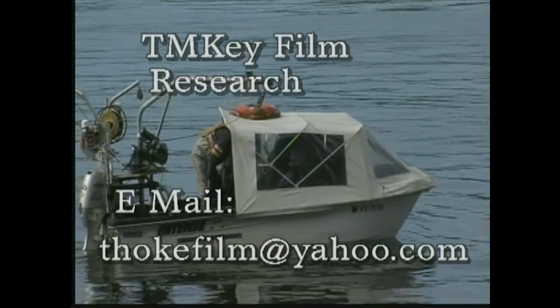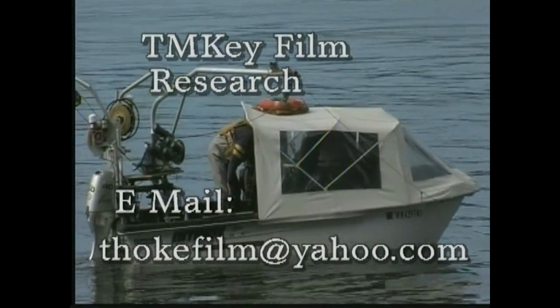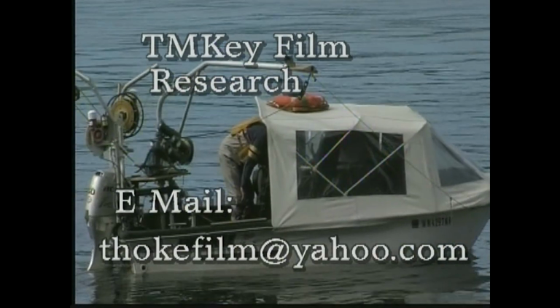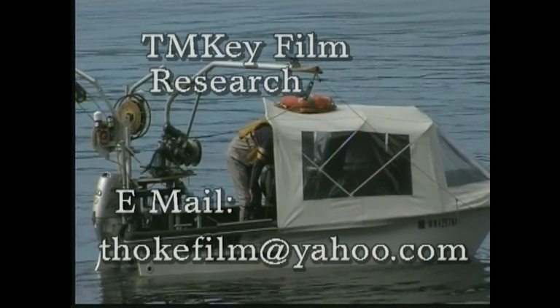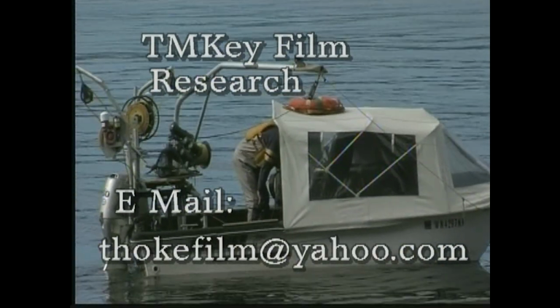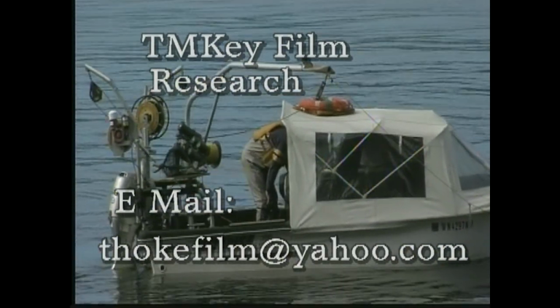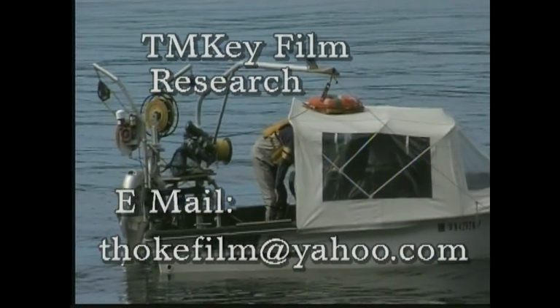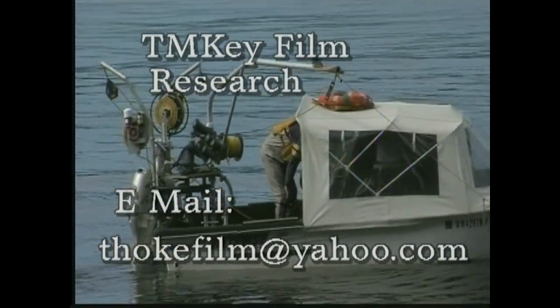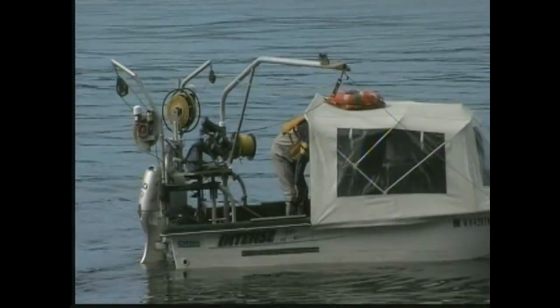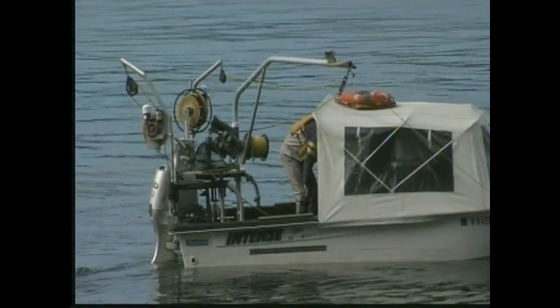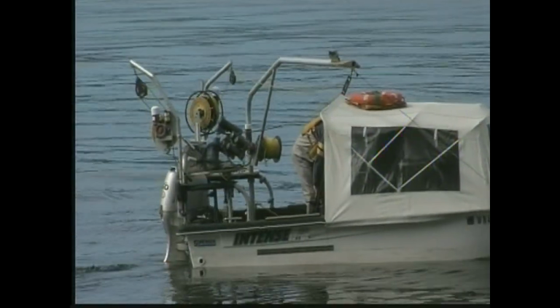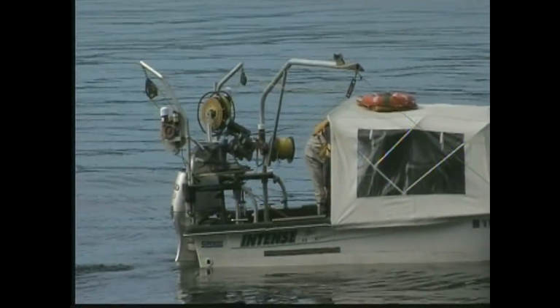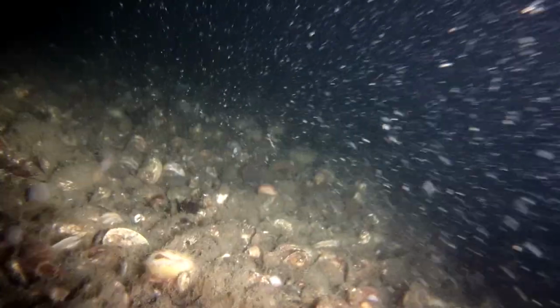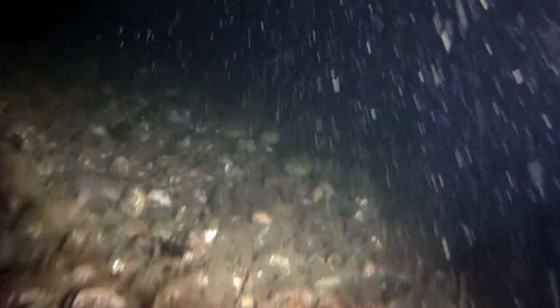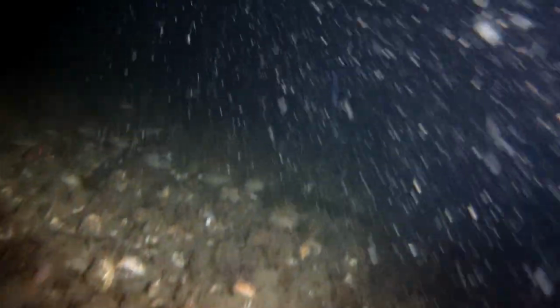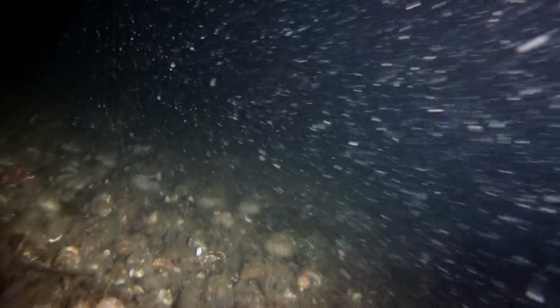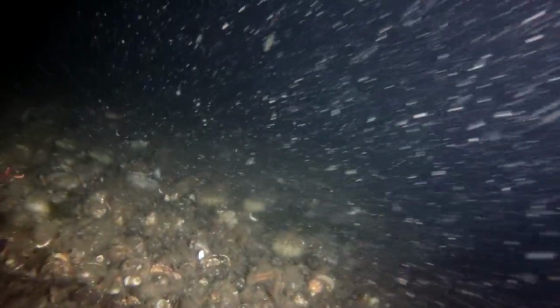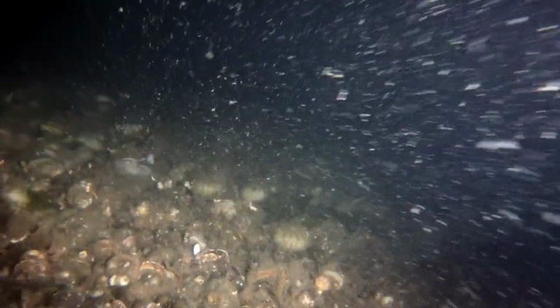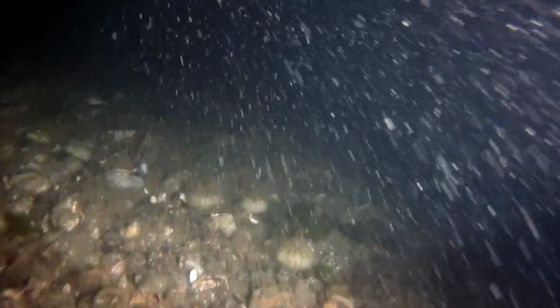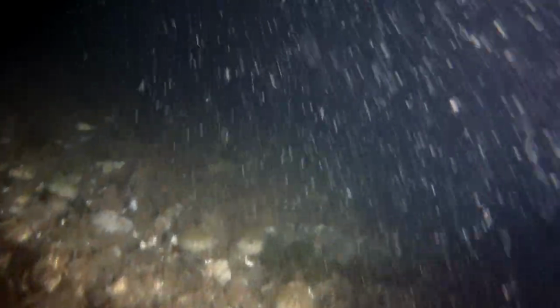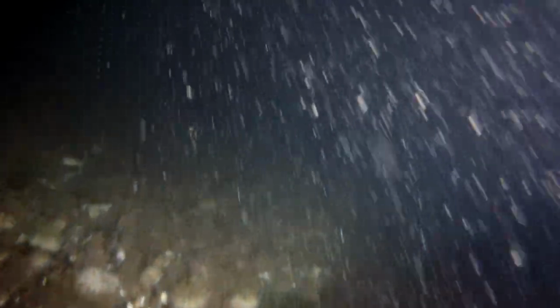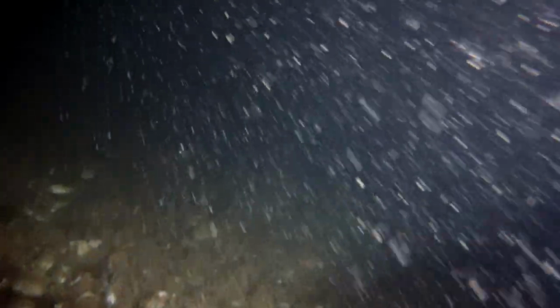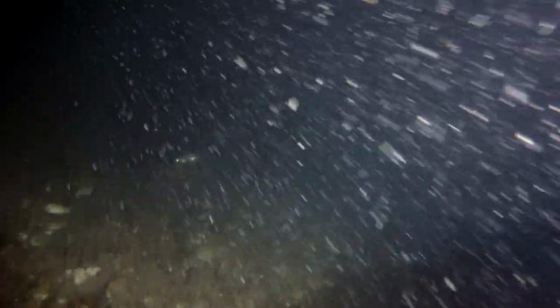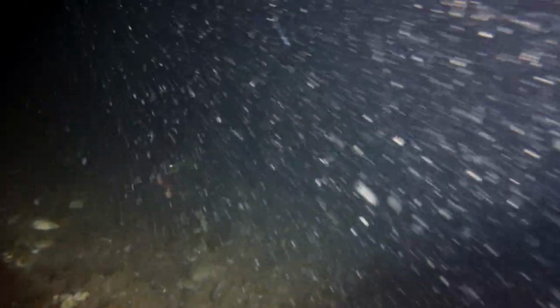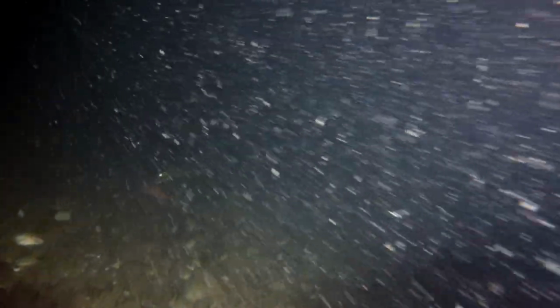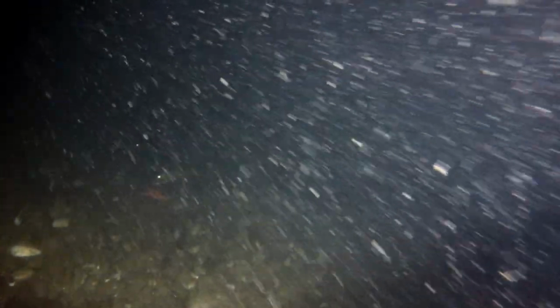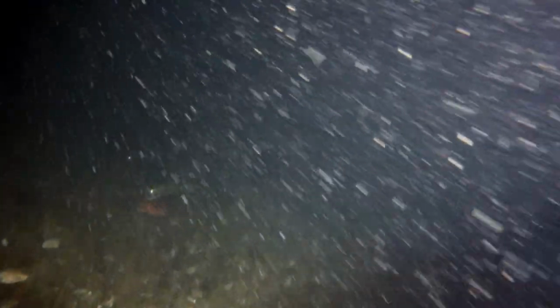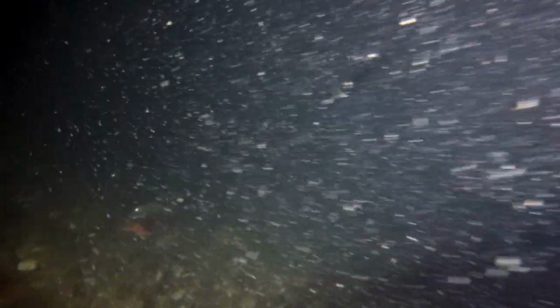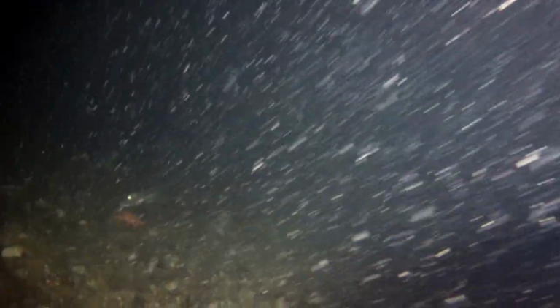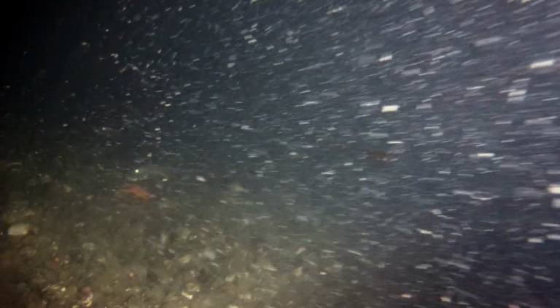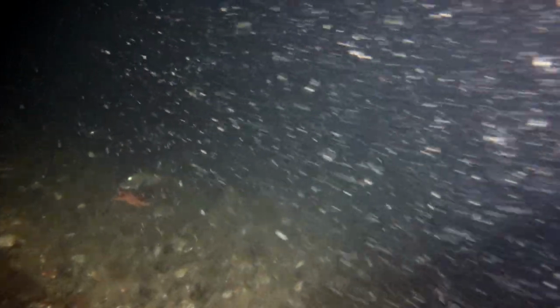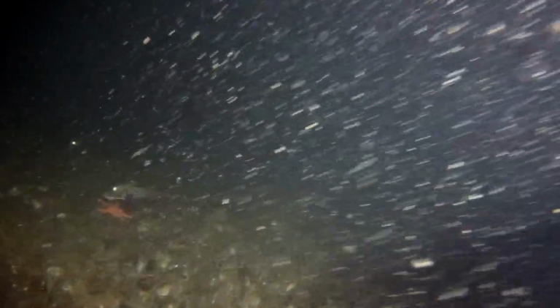Hello everyone and welcome. In this film short, we're going to drop into depths over 400, close to 500 foot of bottom depth. The things that I'm seeing are really amazing to me on this trip.